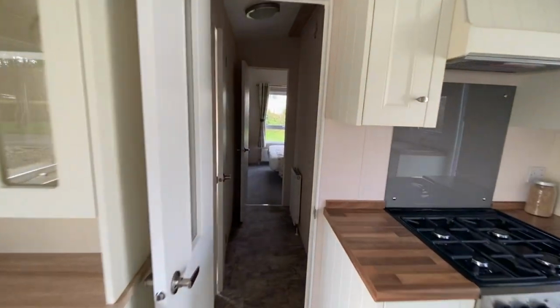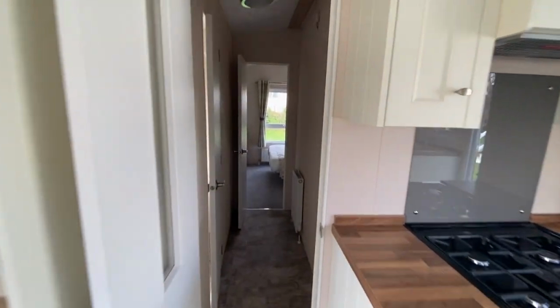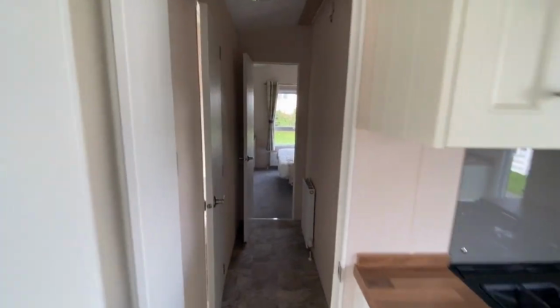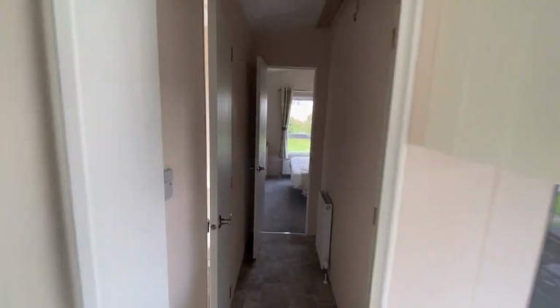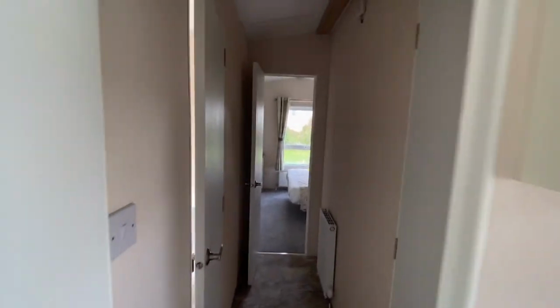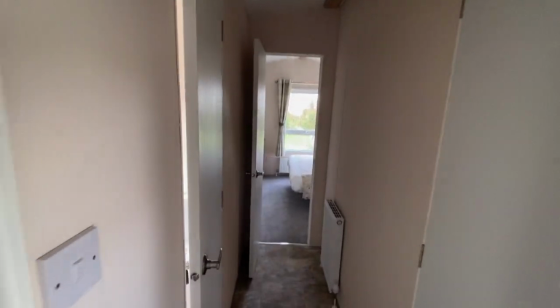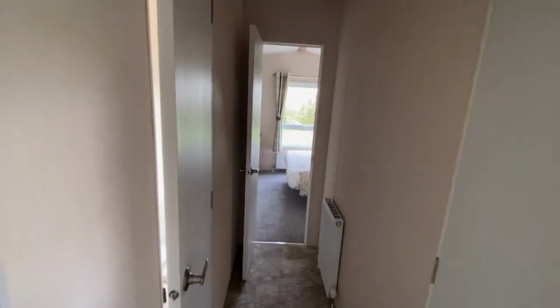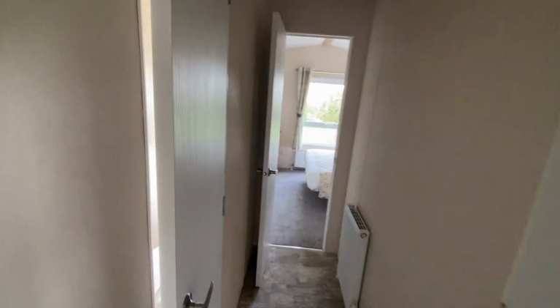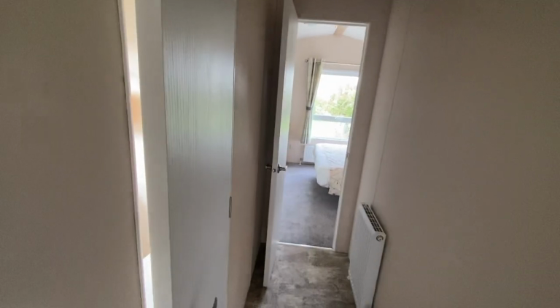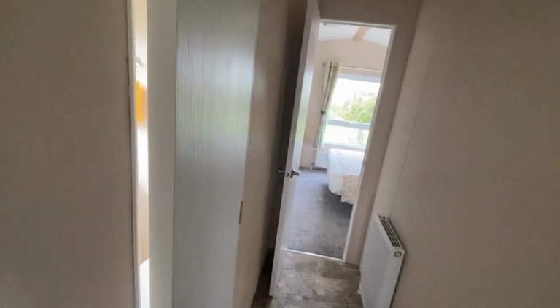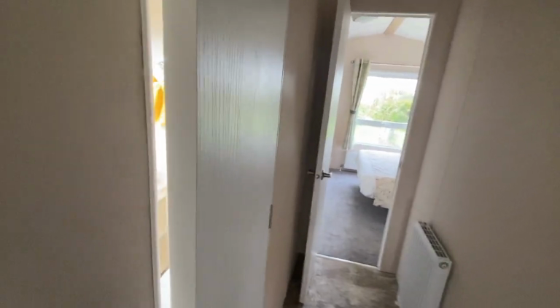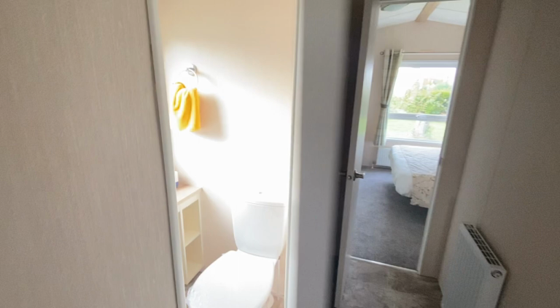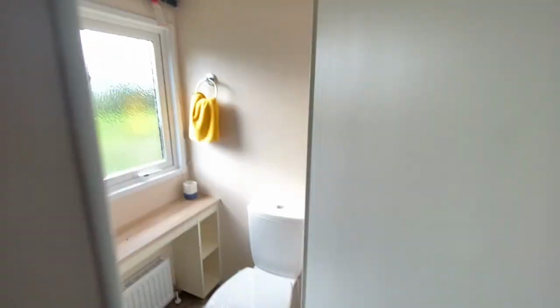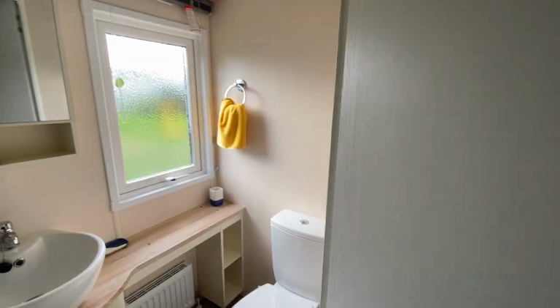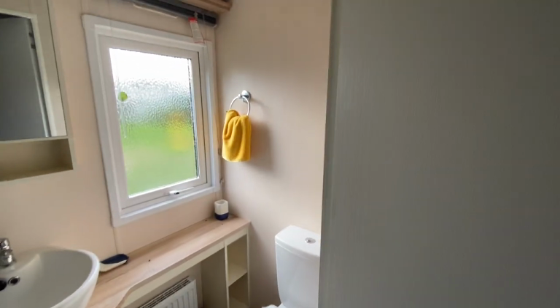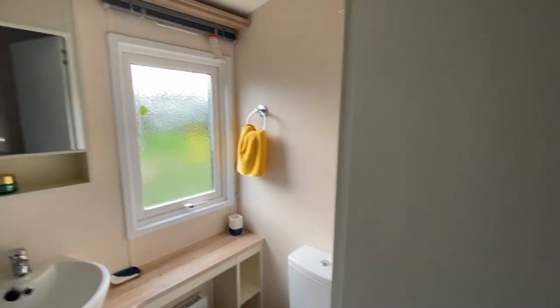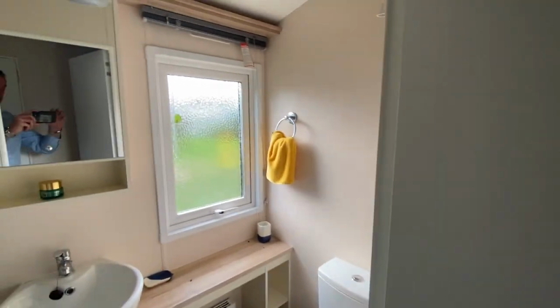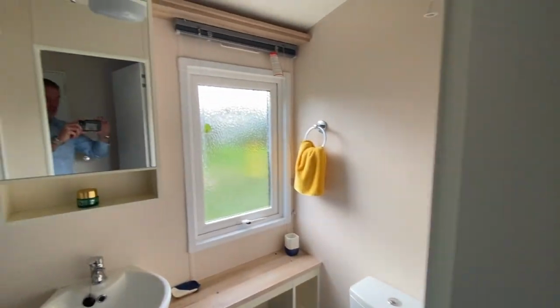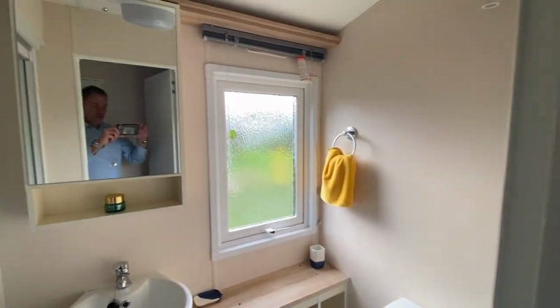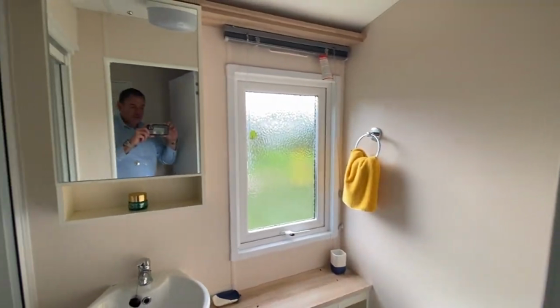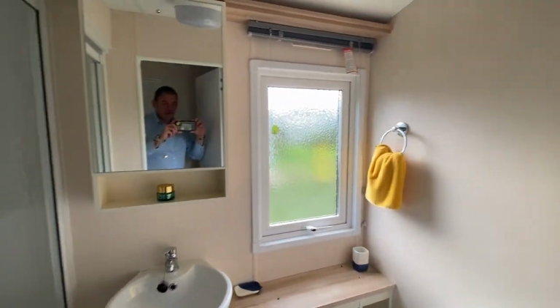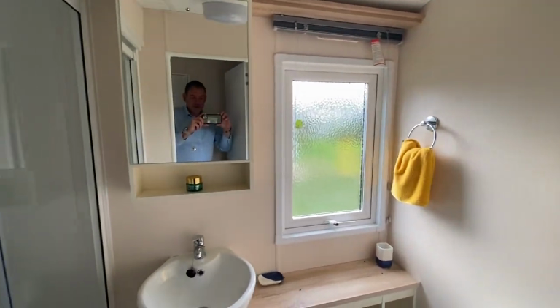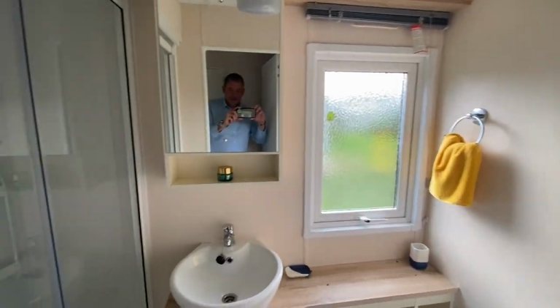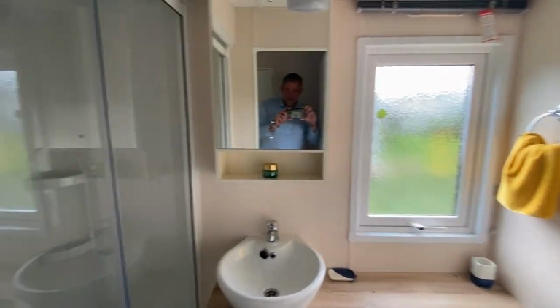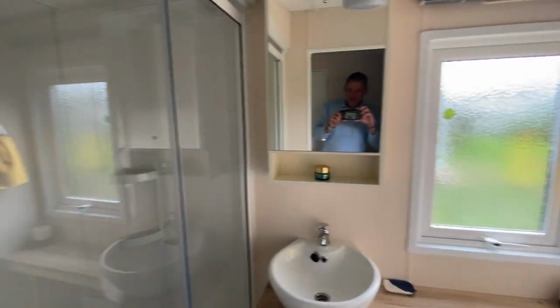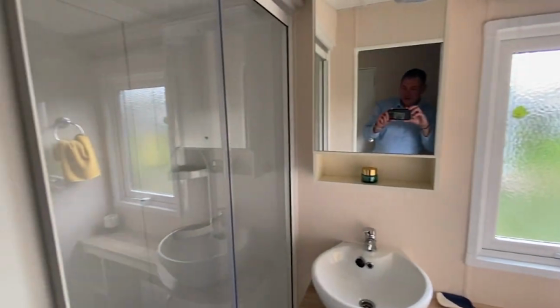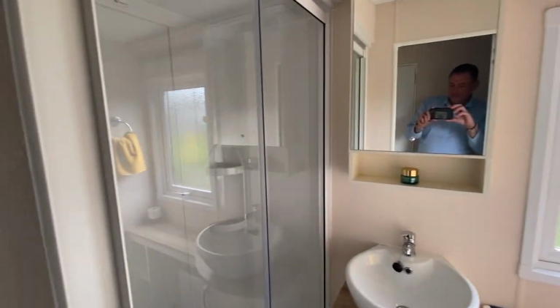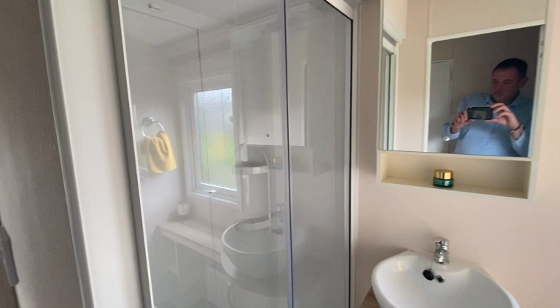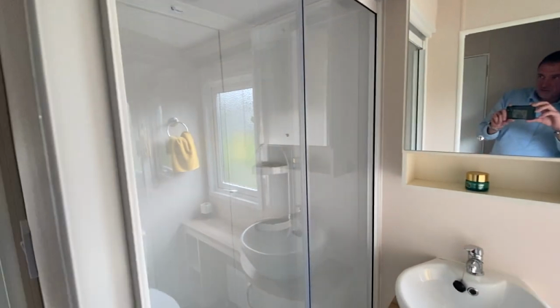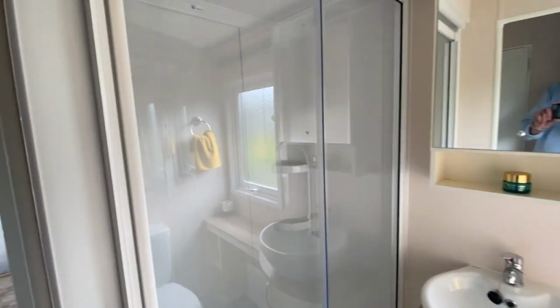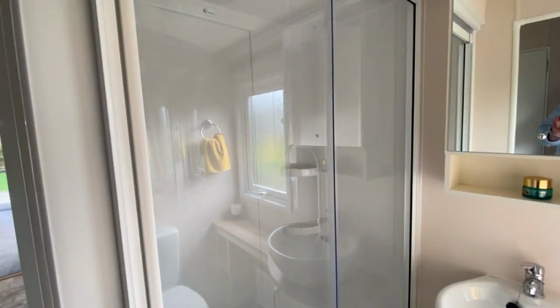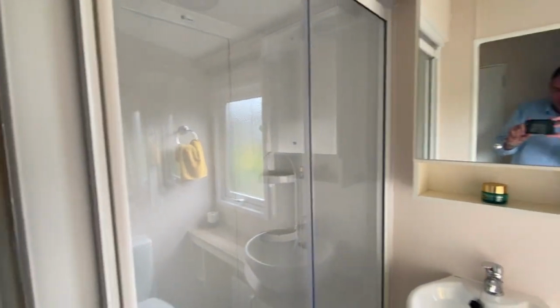Moving through down through the caravan now, we have our shower room with a really good size shower.